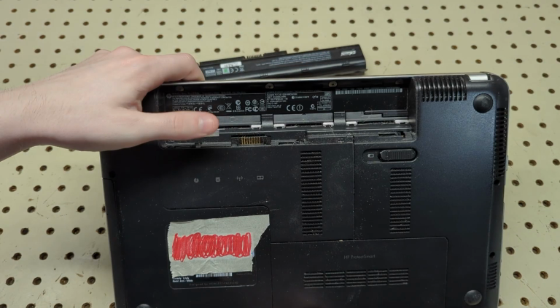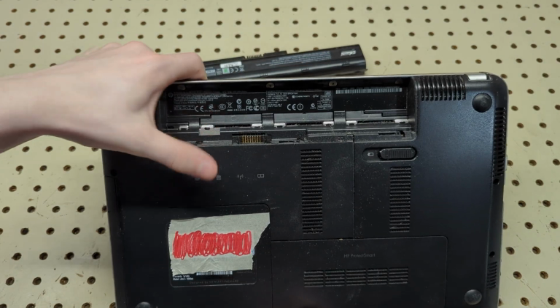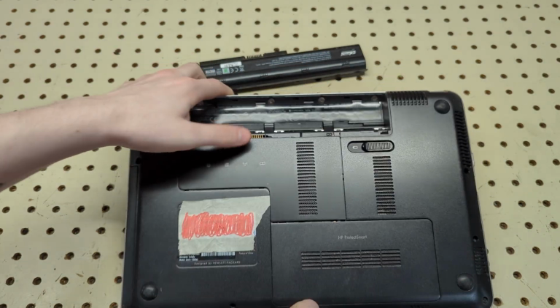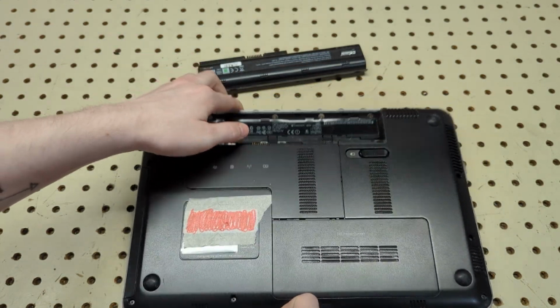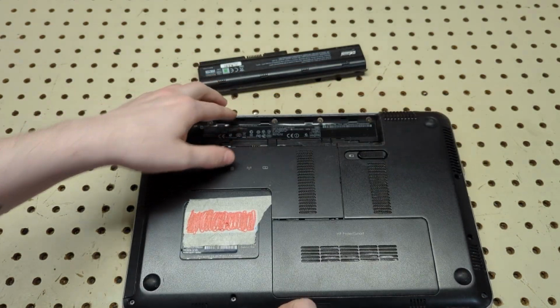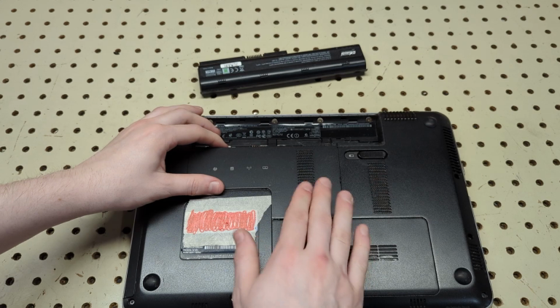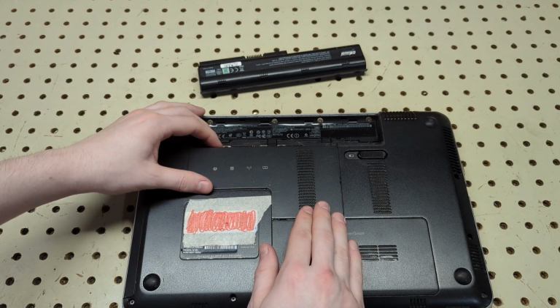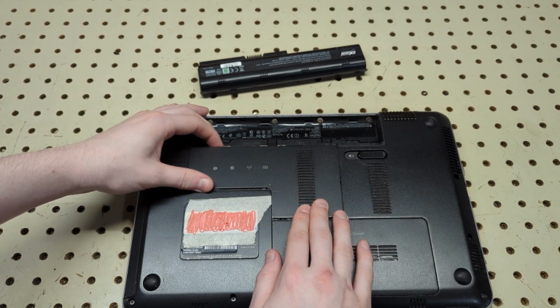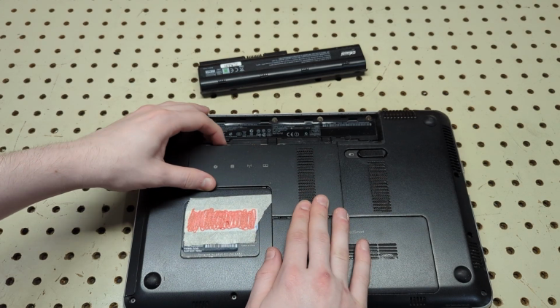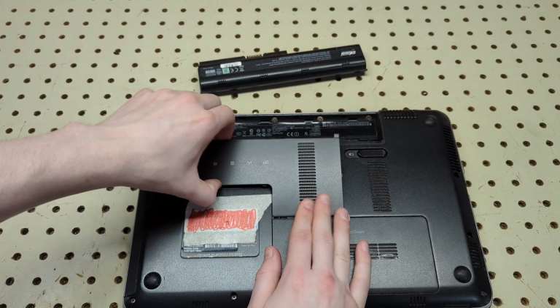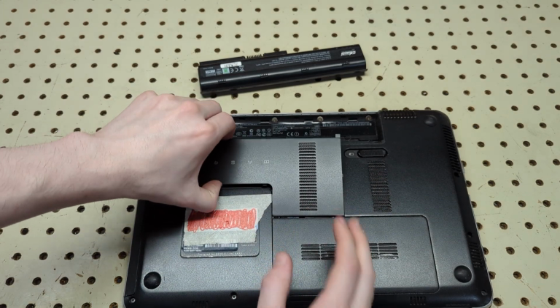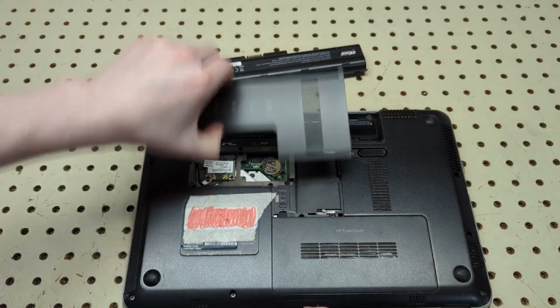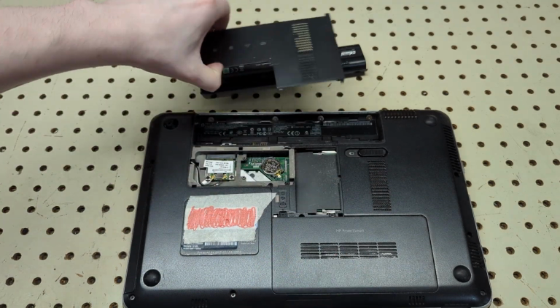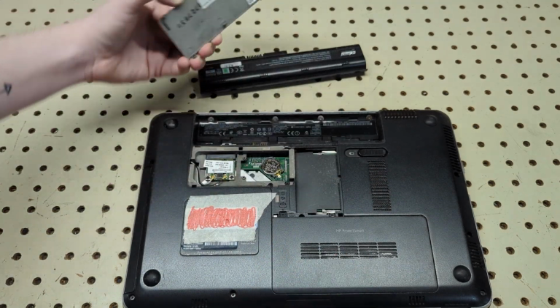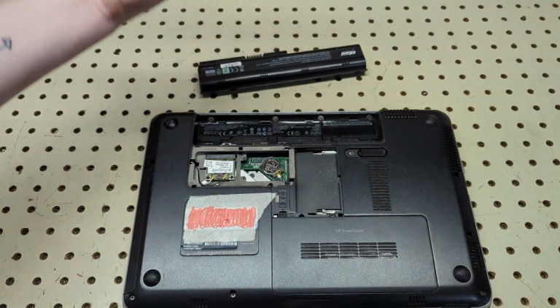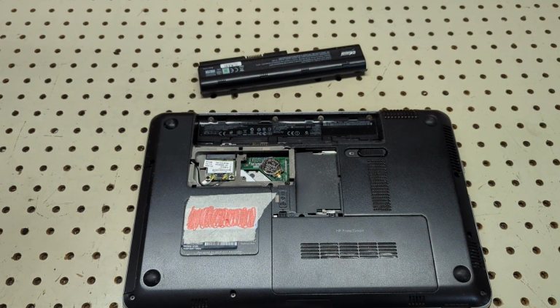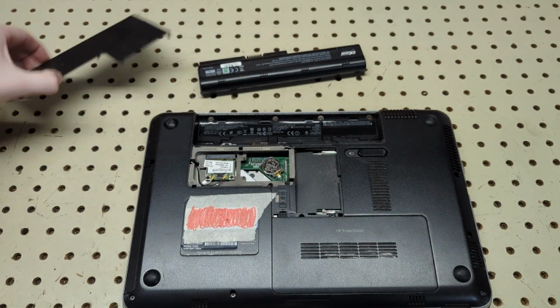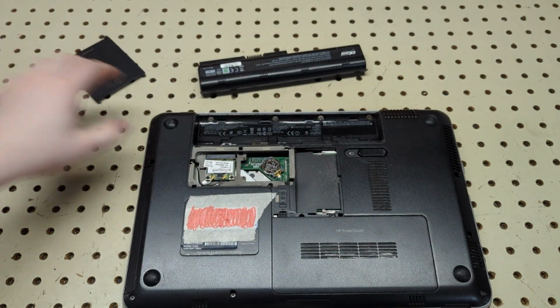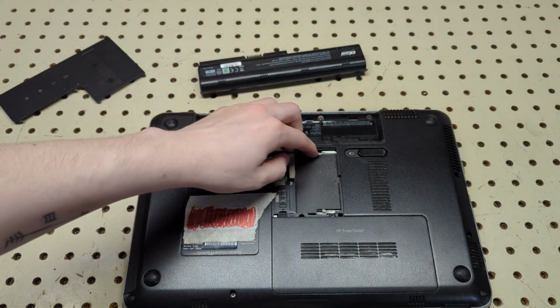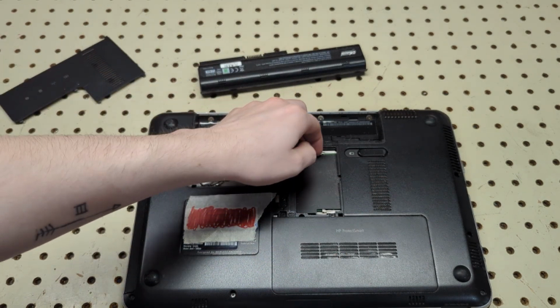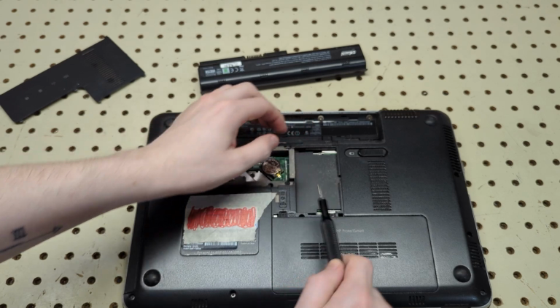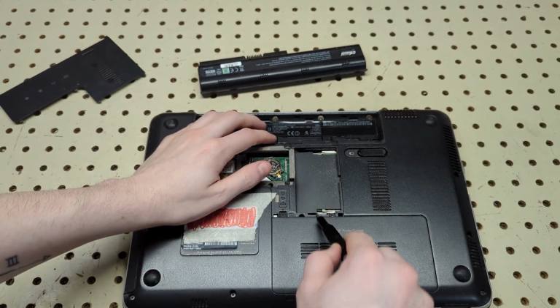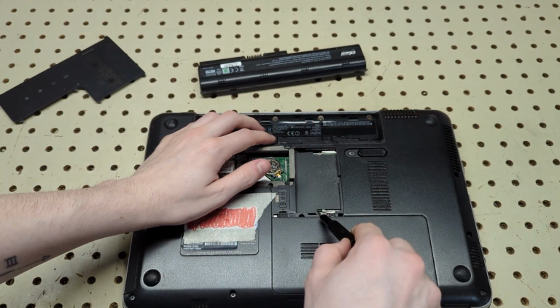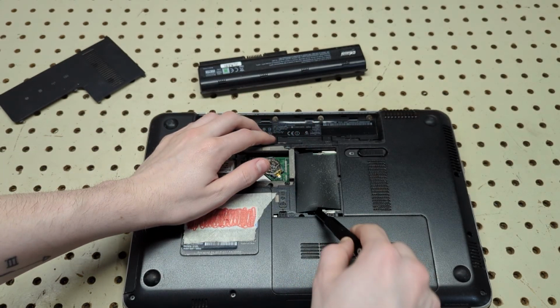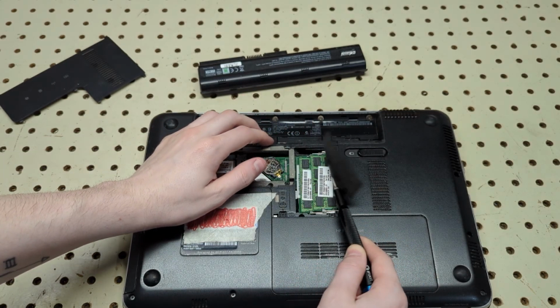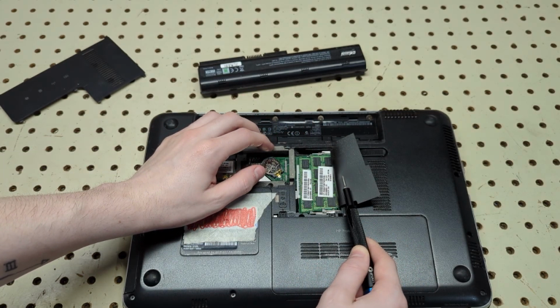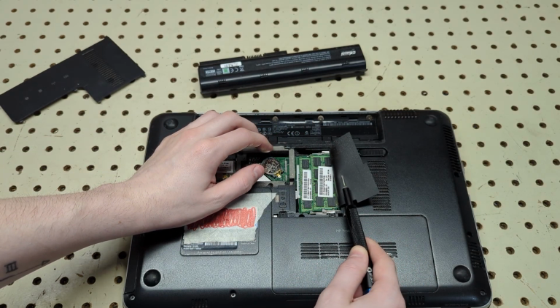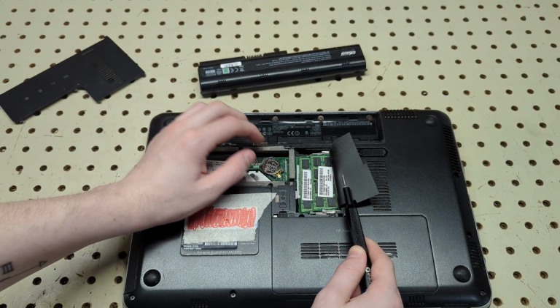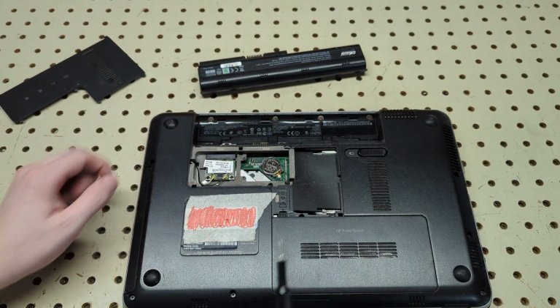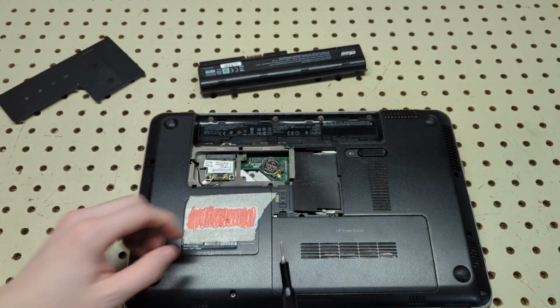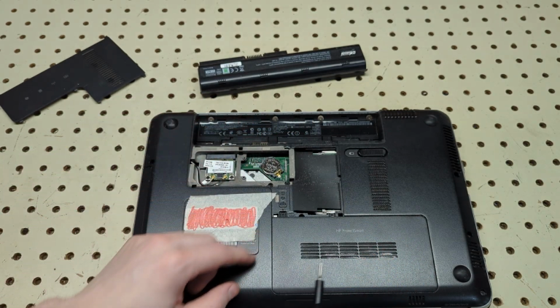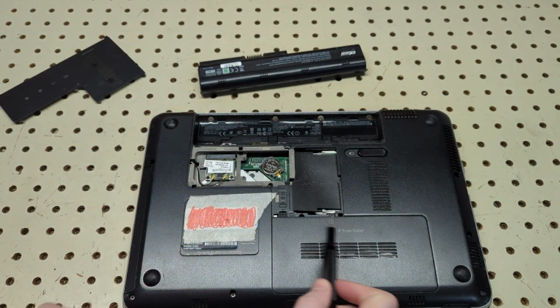Once you get the screws loose, go ahead and lay the laptop back down, slide up and pull up to remove the panel. Set it off to the side — you can clearly see your RAM is right here, and there is some RAM installed.